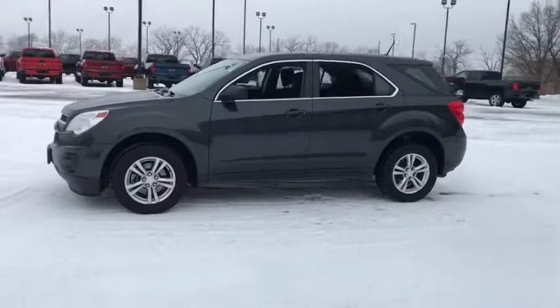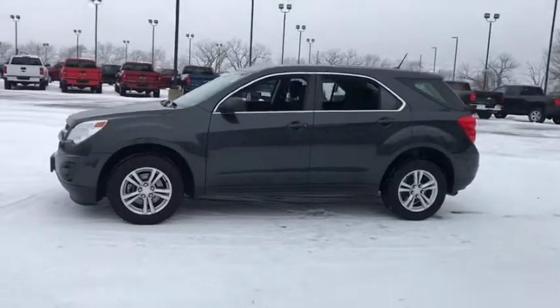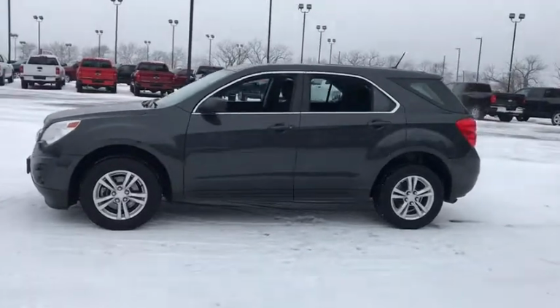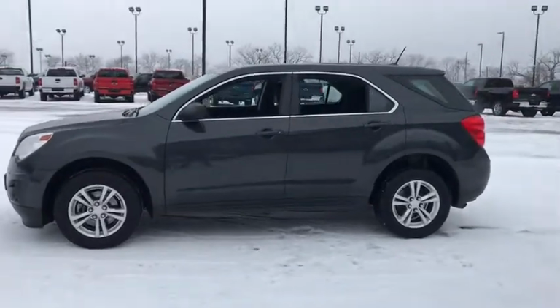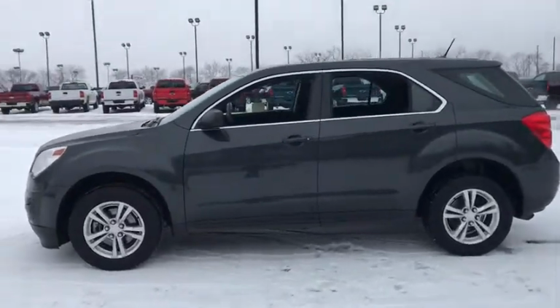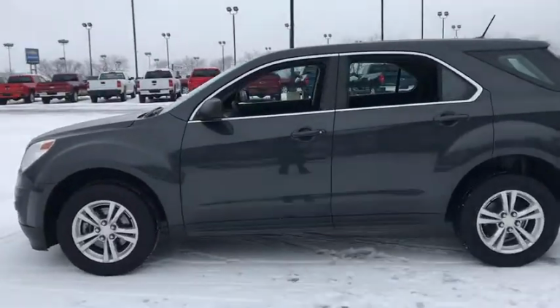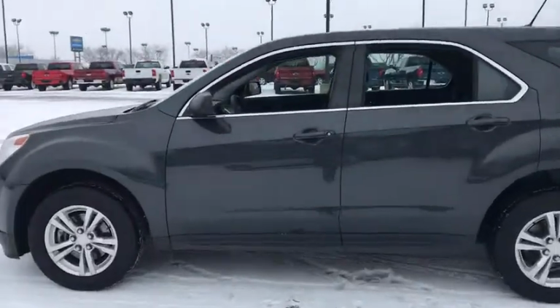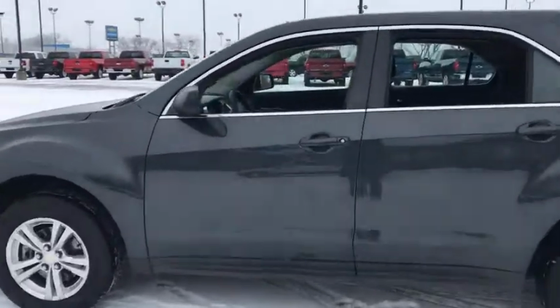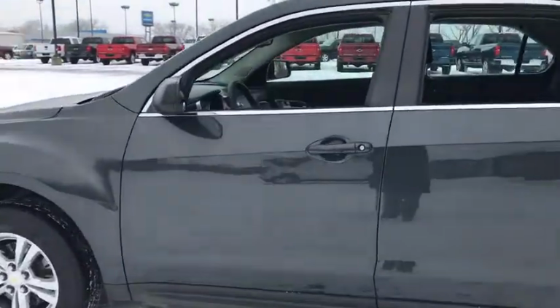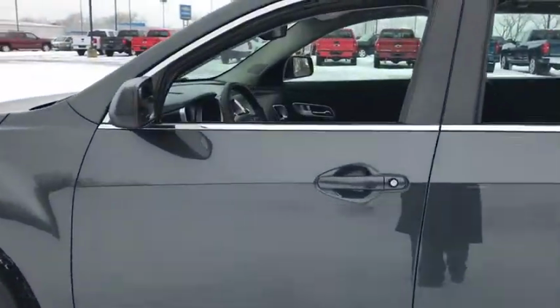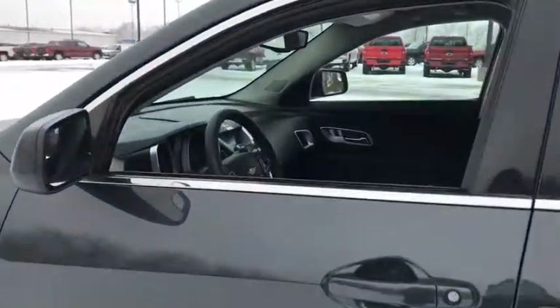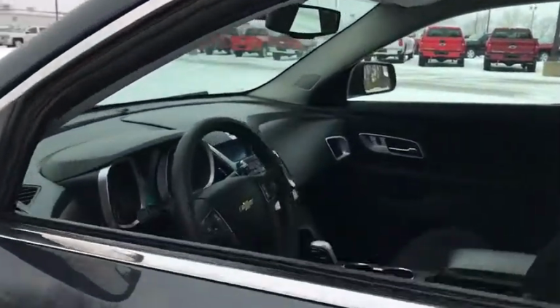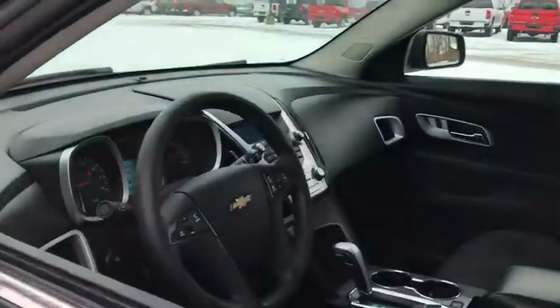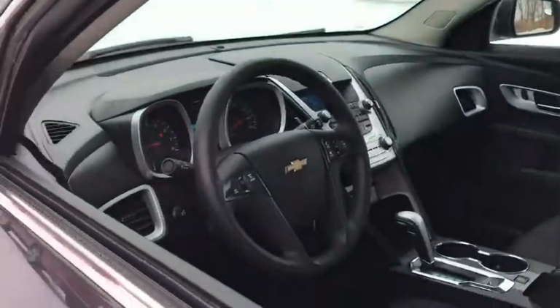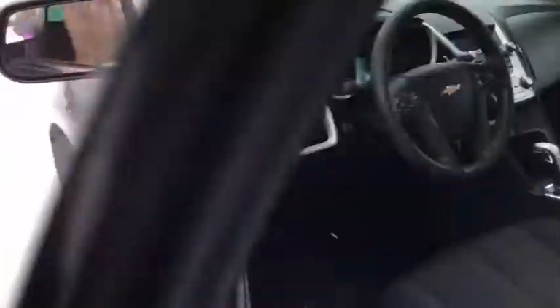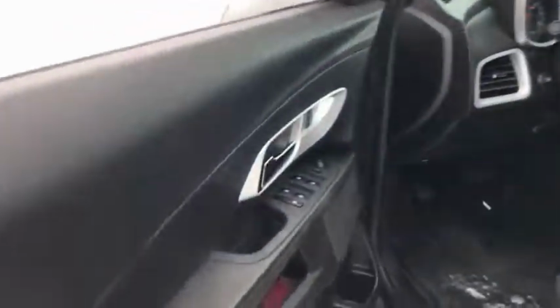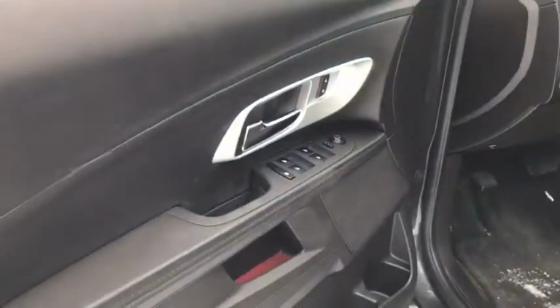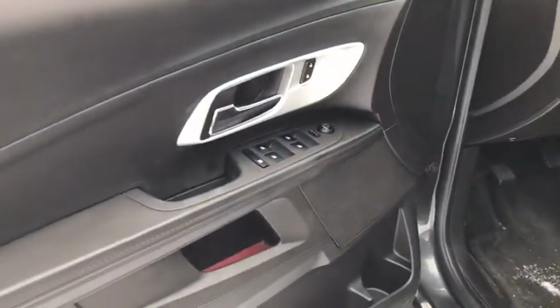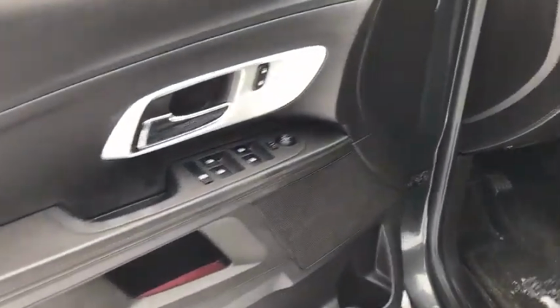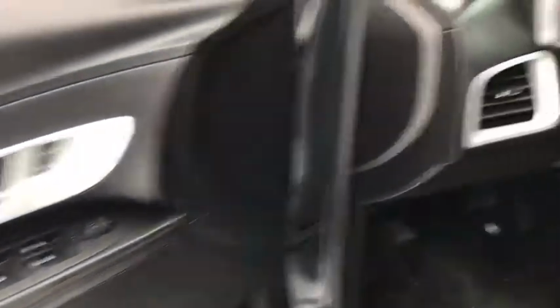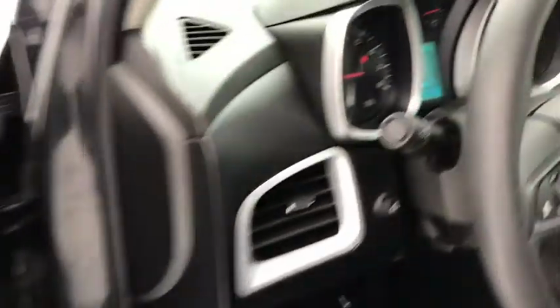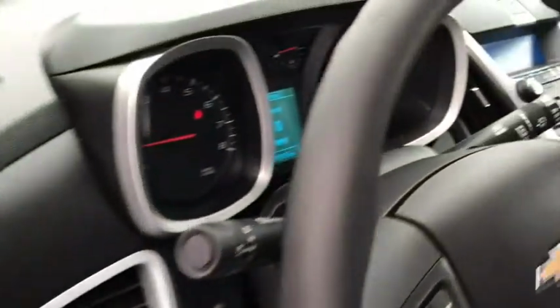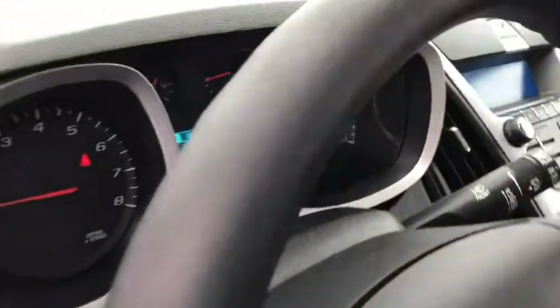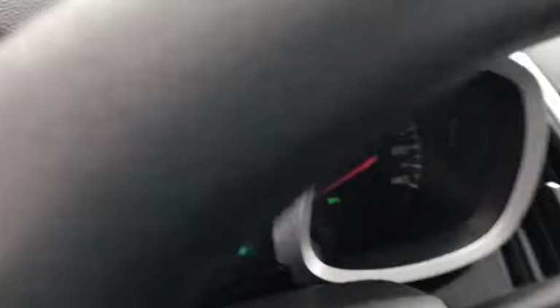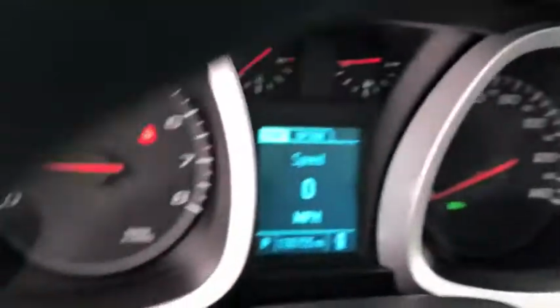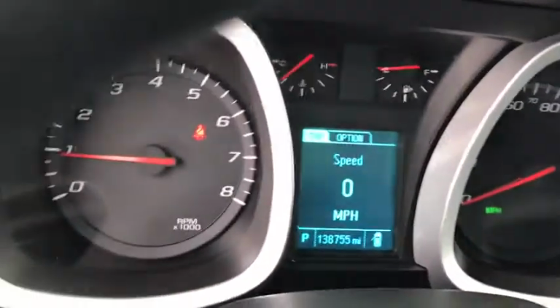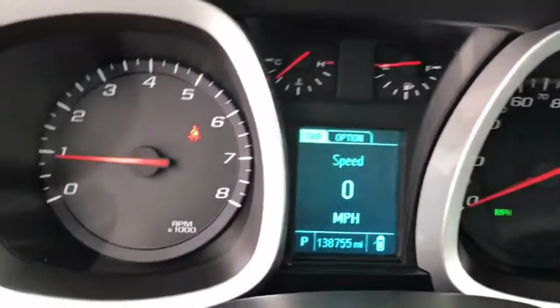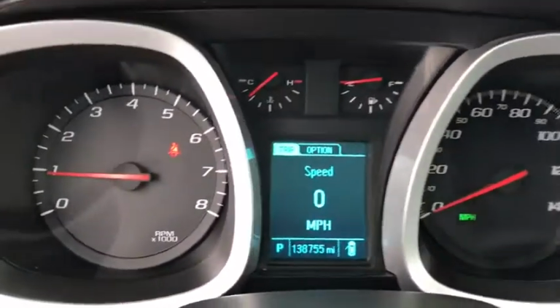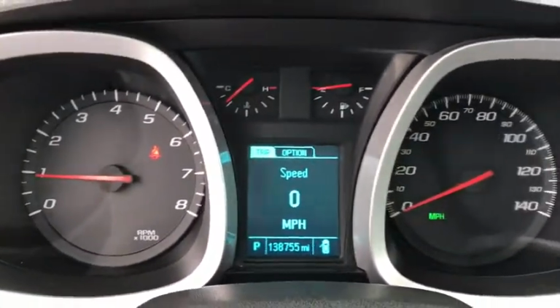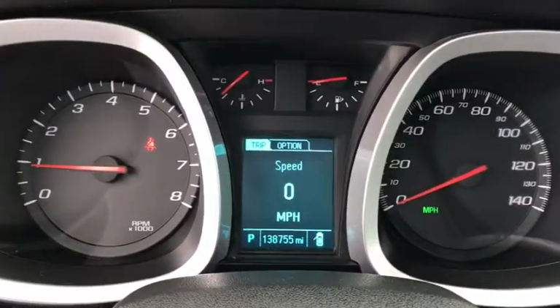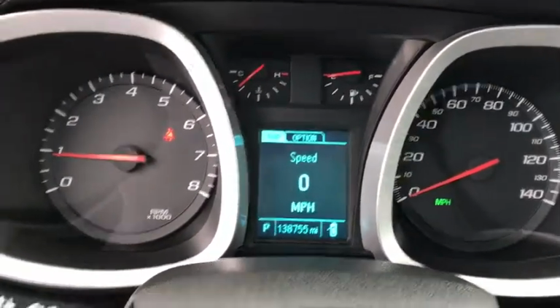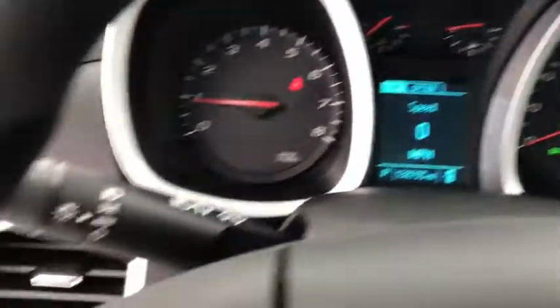Here are some of this vehicle's great options: traction control, Bluetooth, automatic transmission, front wheel drive, cruise control, compass, power windows, remote power door locks, trip computer, speed proportional power steering.